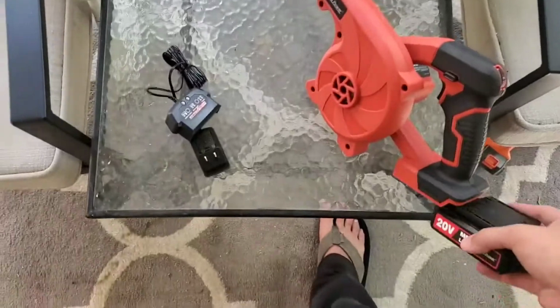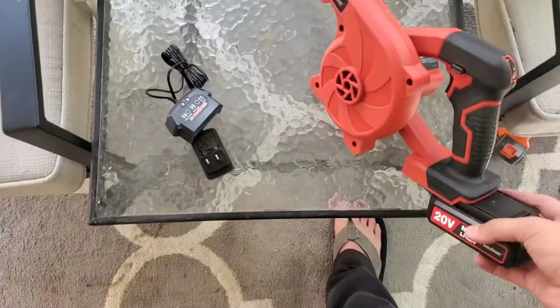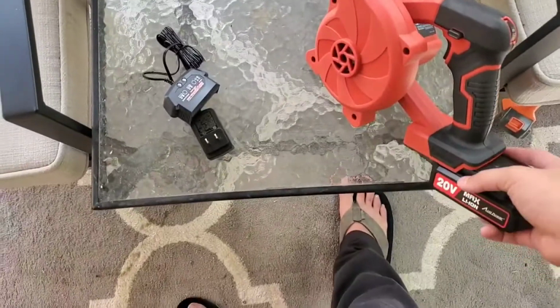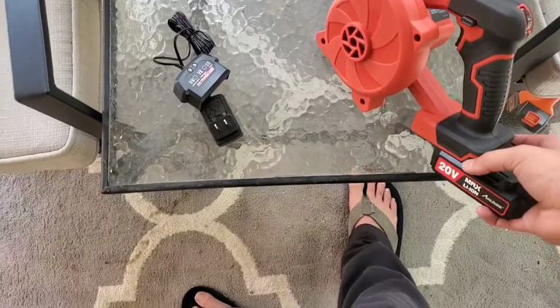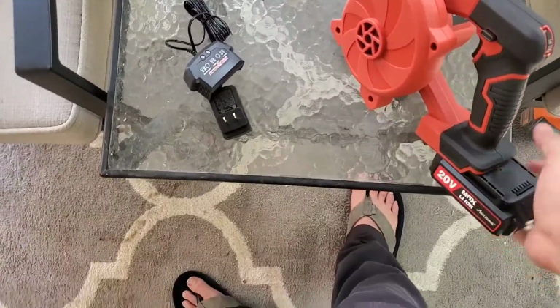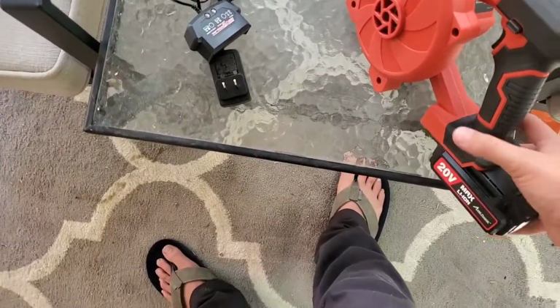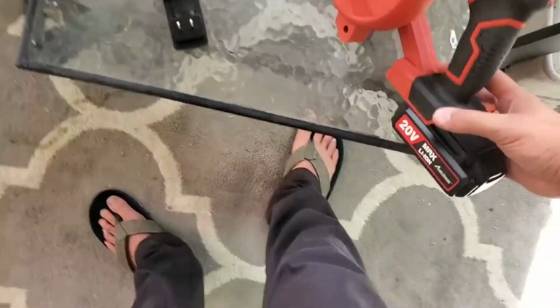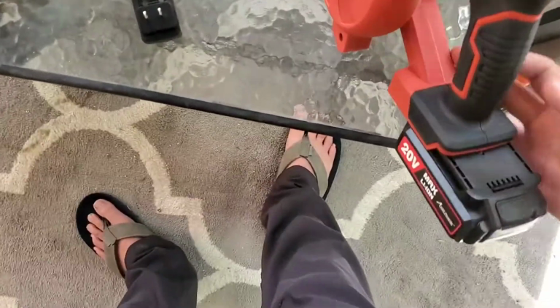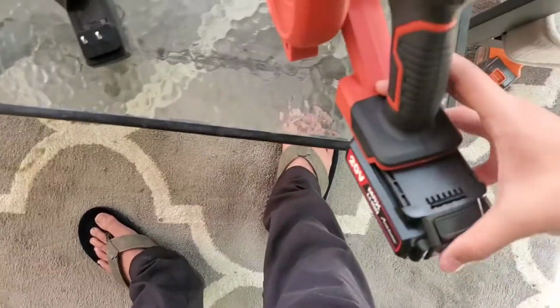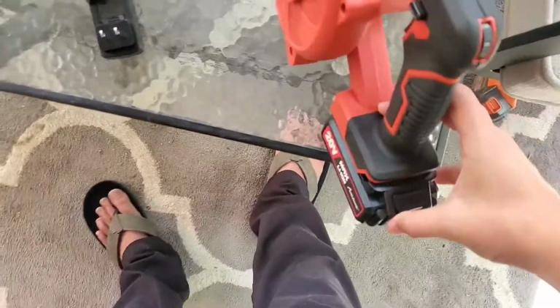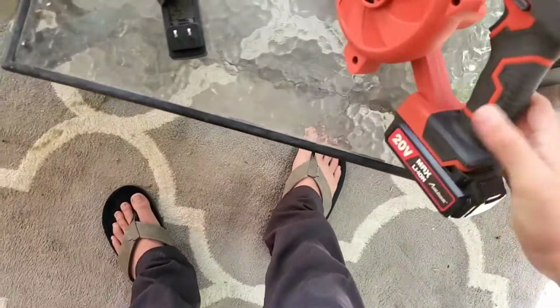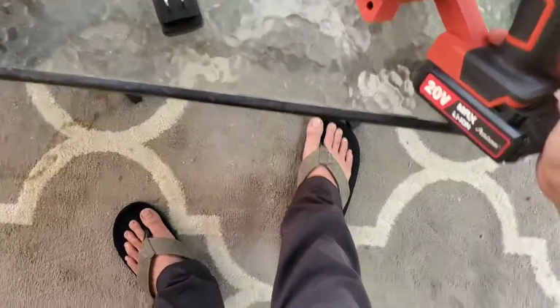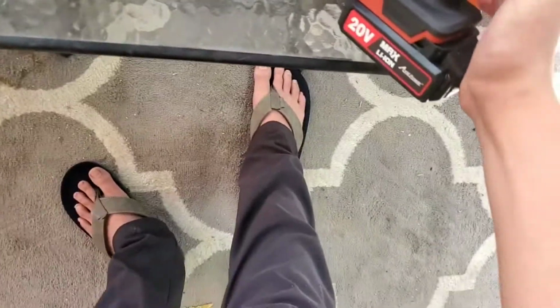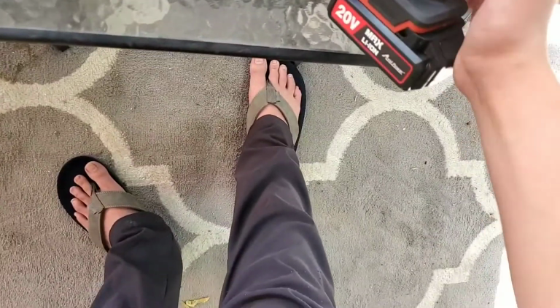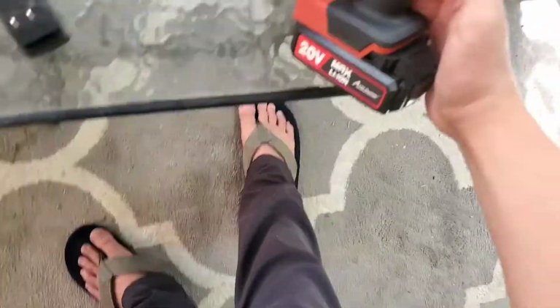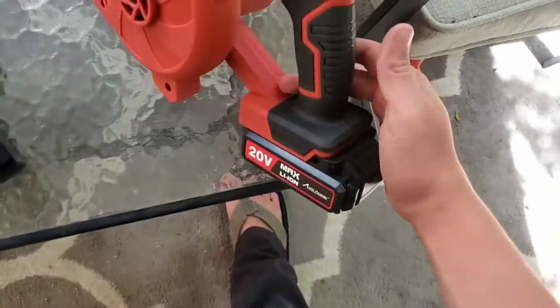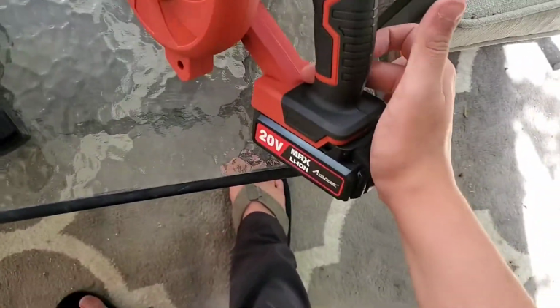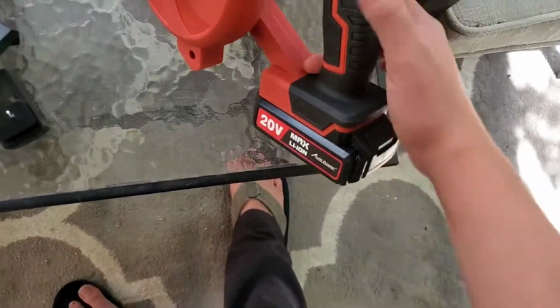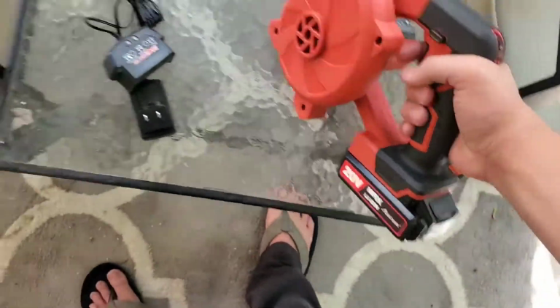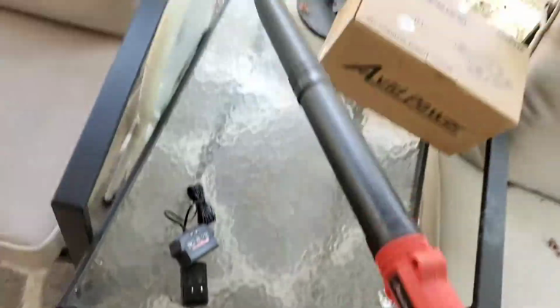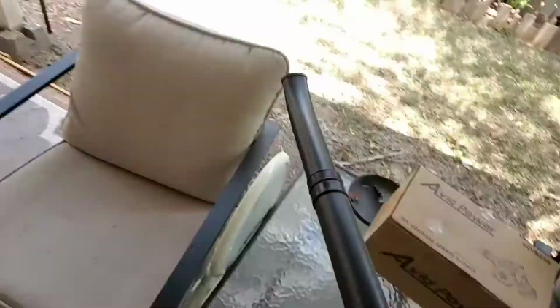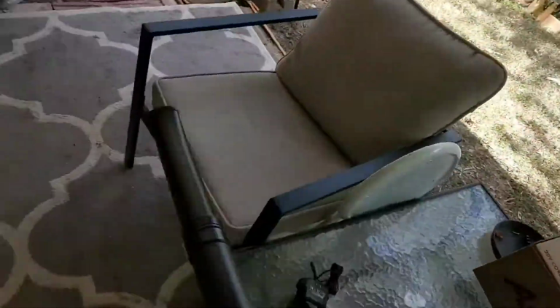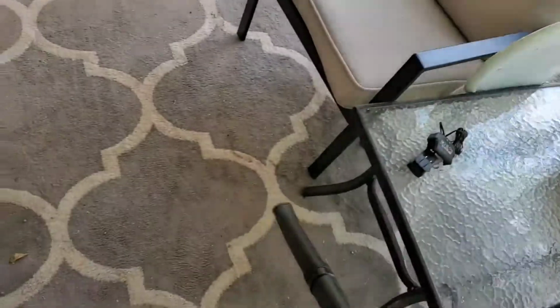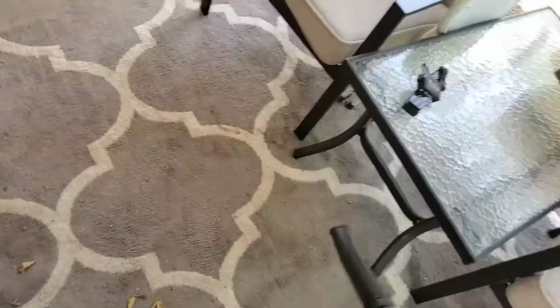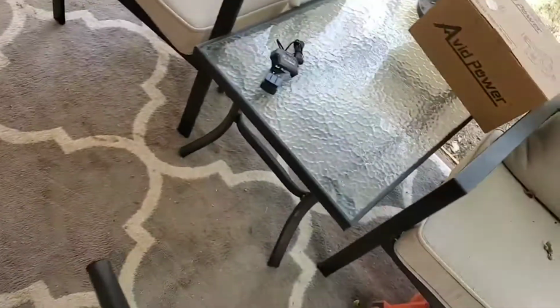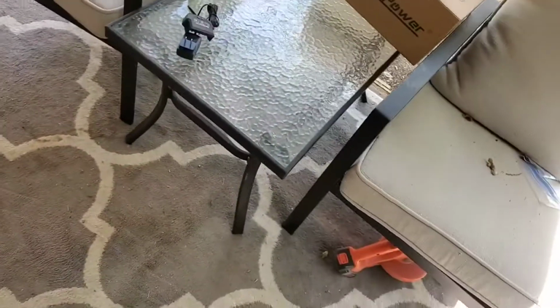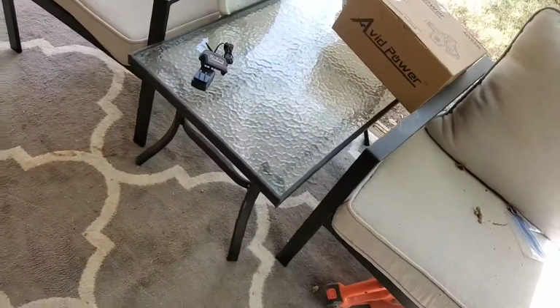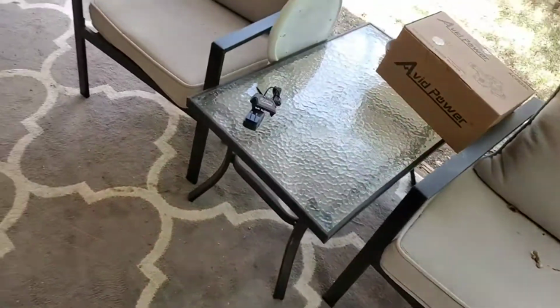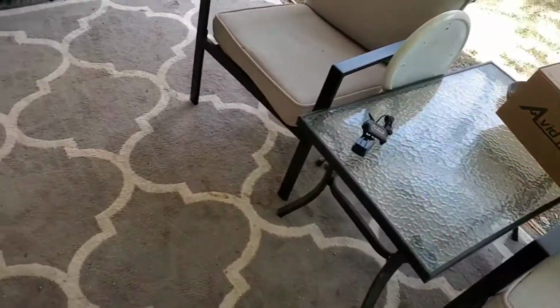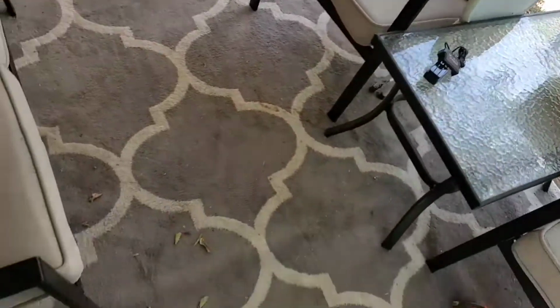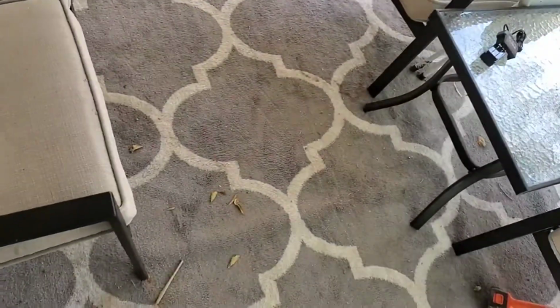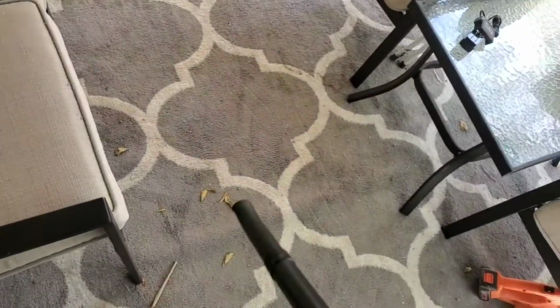Let's see how it works. It works actually pretty good. I did it in my front yard and it blew pretty well — did better than a Black & Decker leaf blower I had.